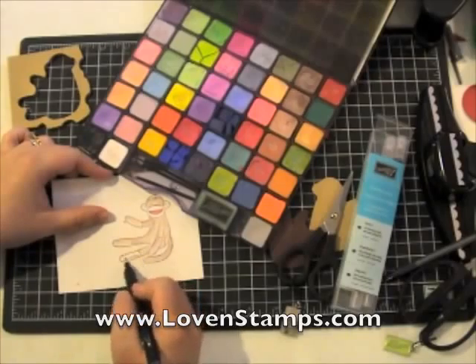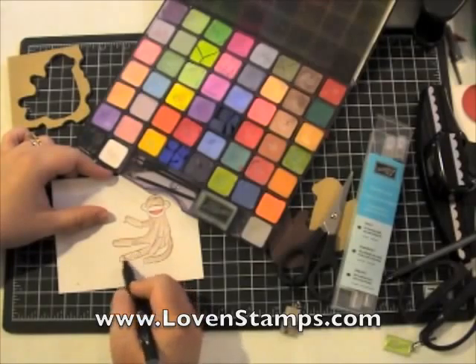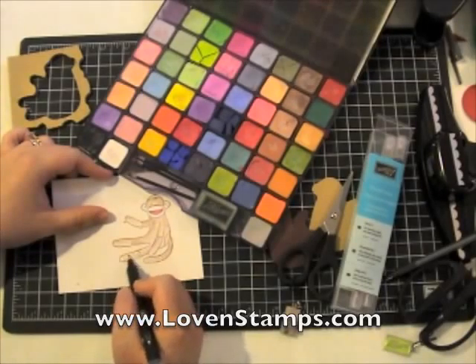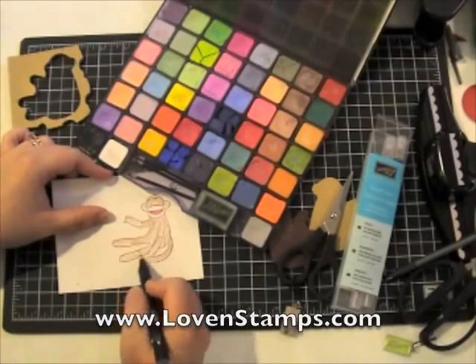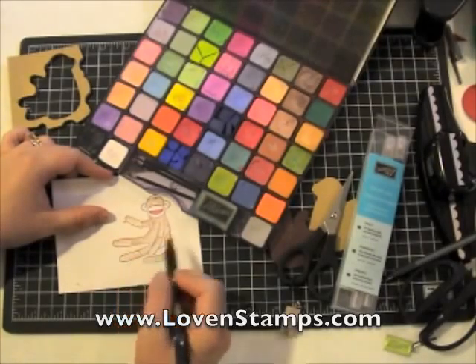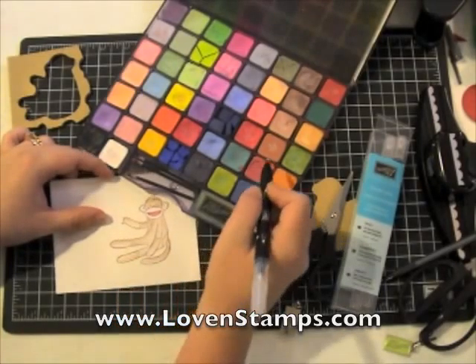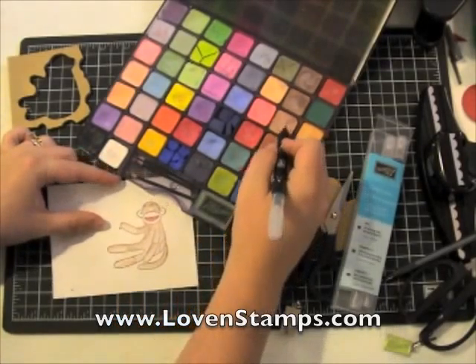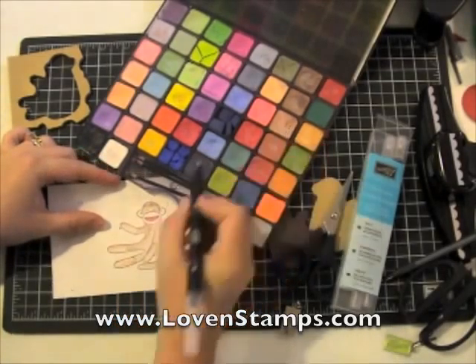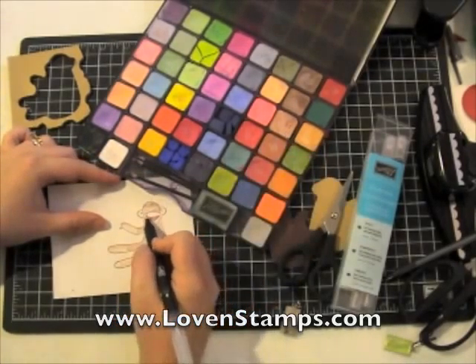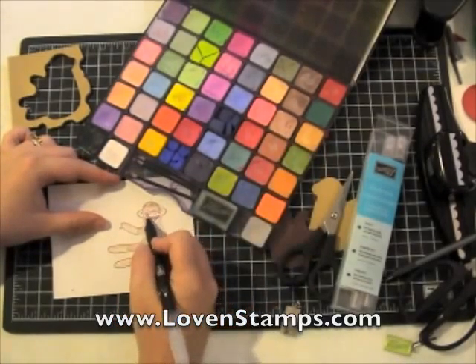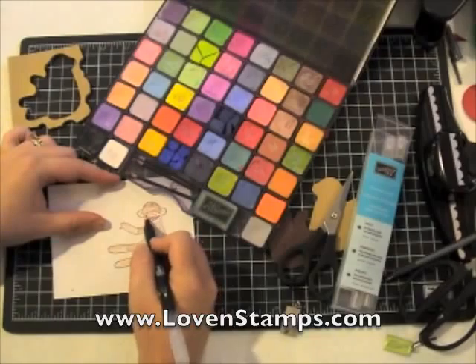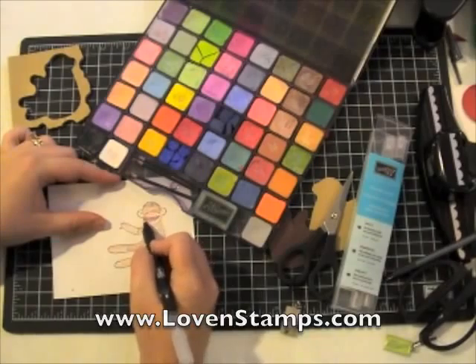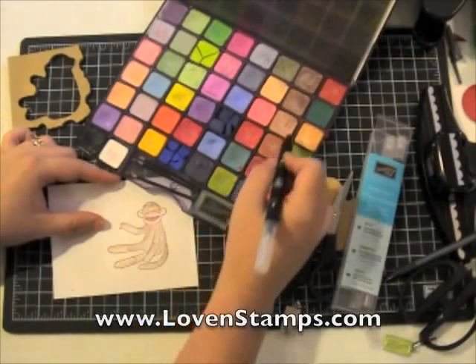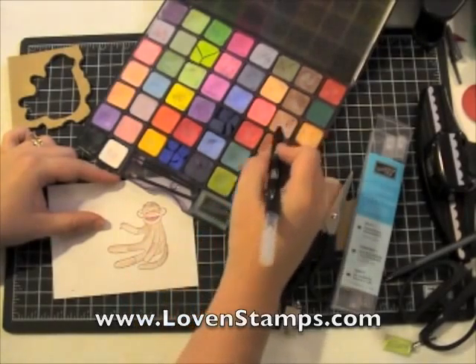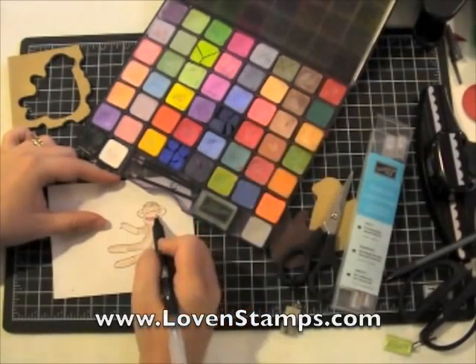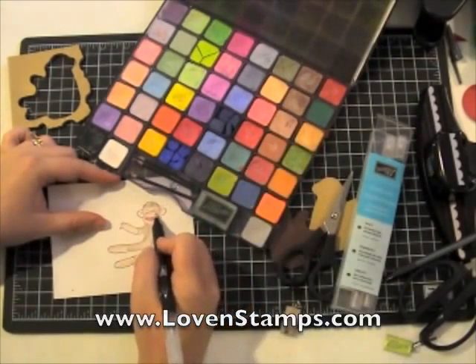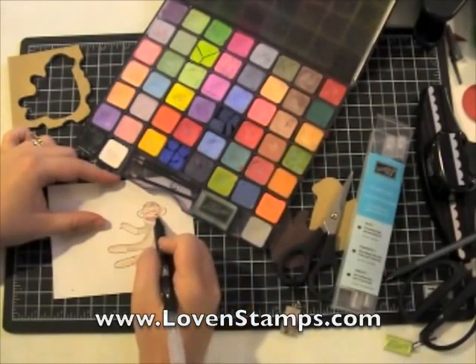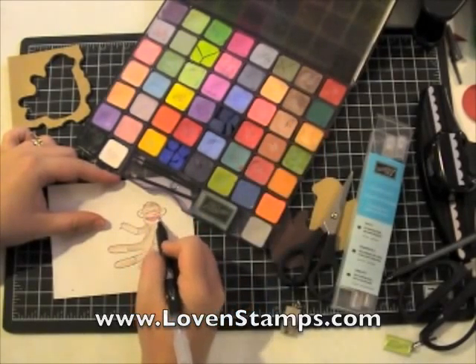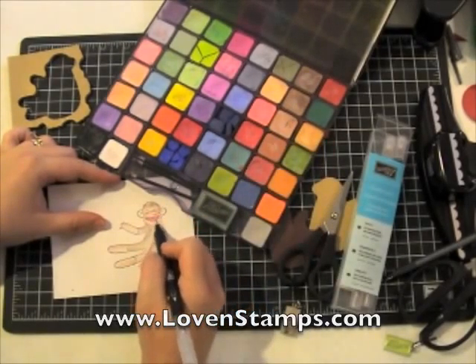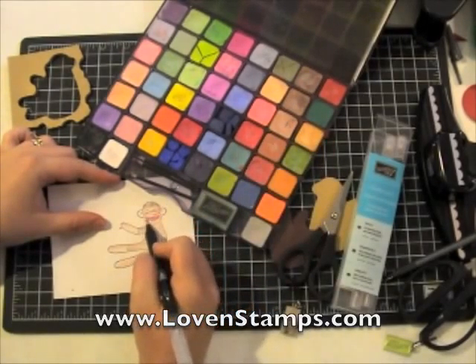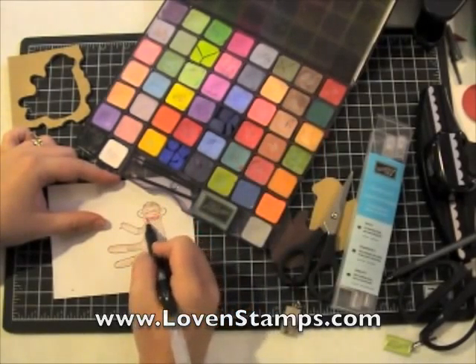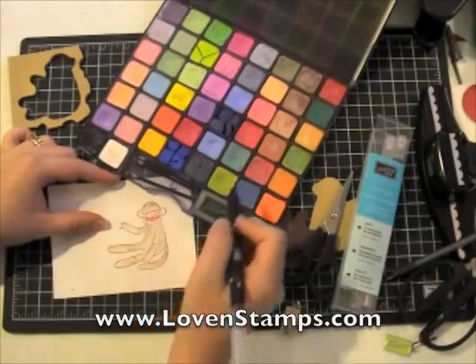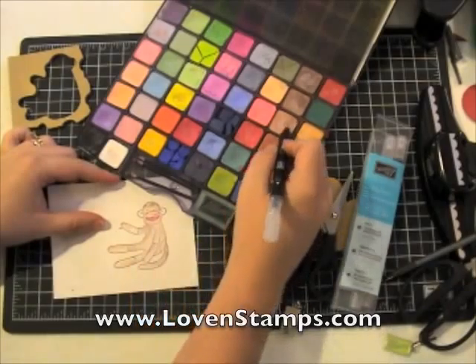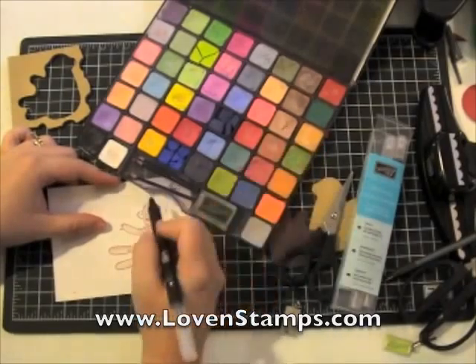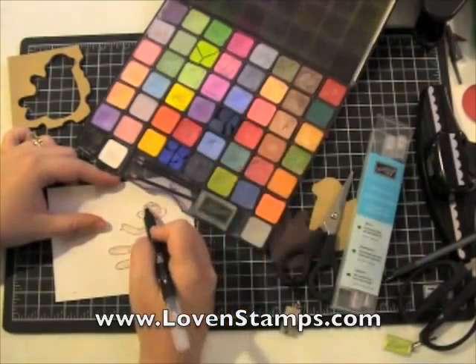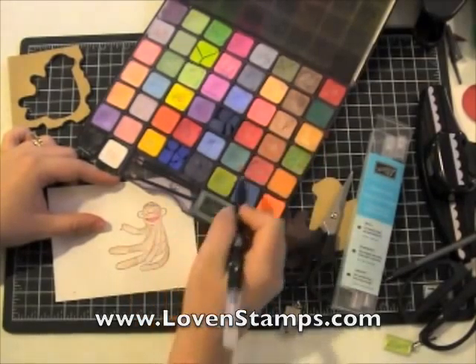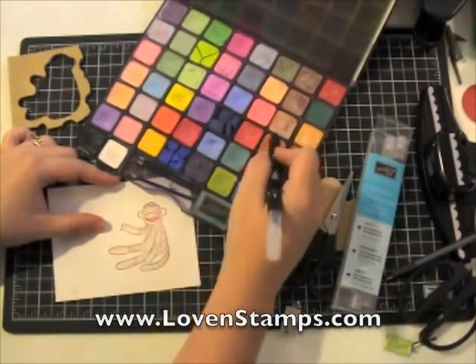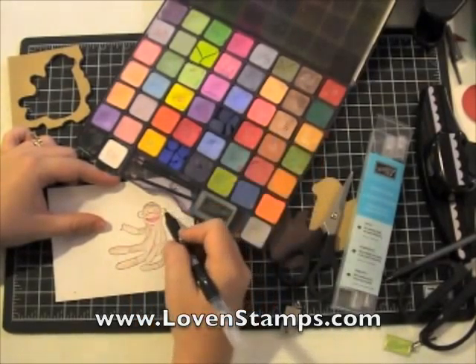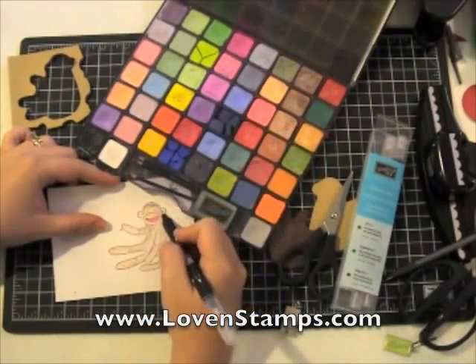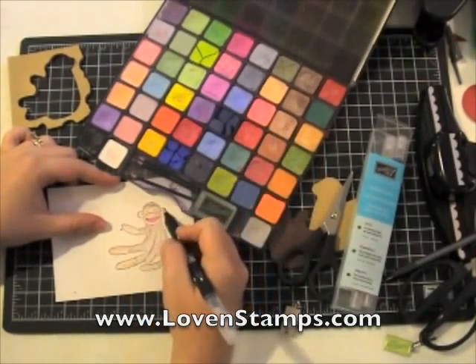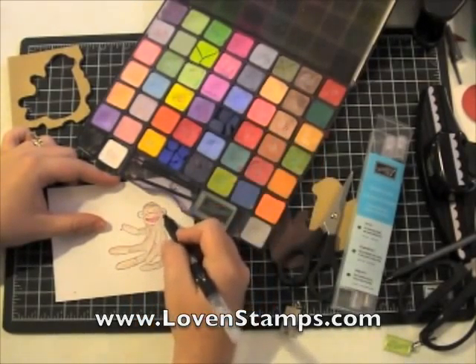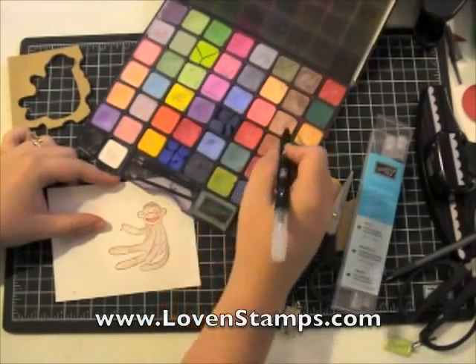Through the magic of television, we have our mostly colored Sock Monkey. One last bit around his mouth — I've used two different browns and then Real Red, which is going to match part of our card. Just a few highlights.